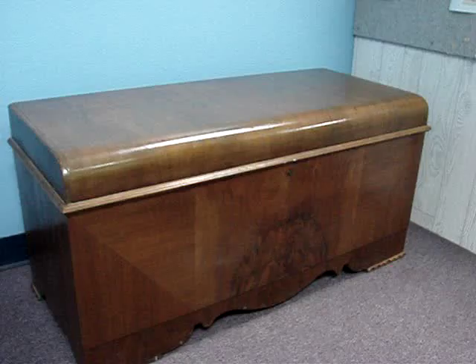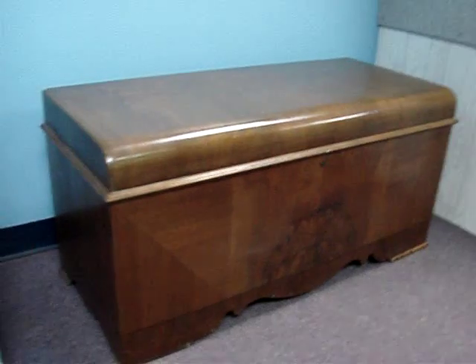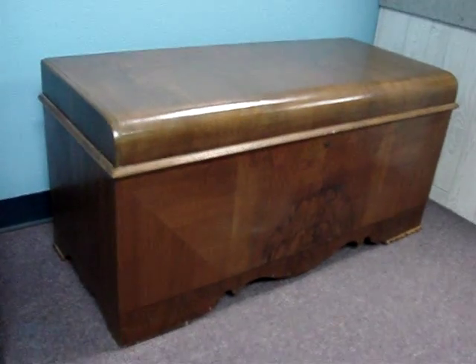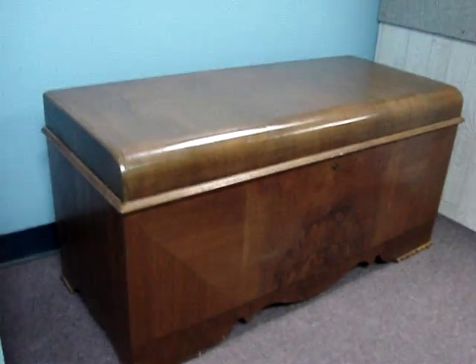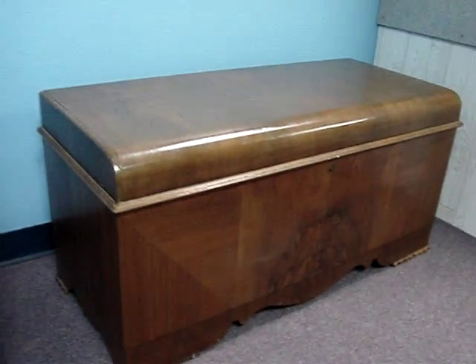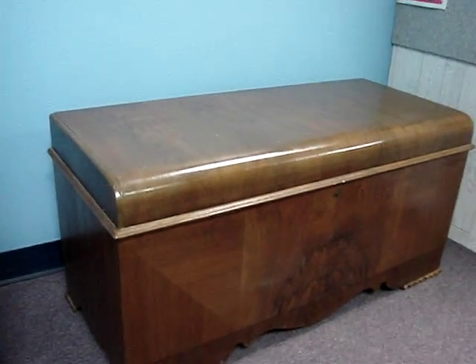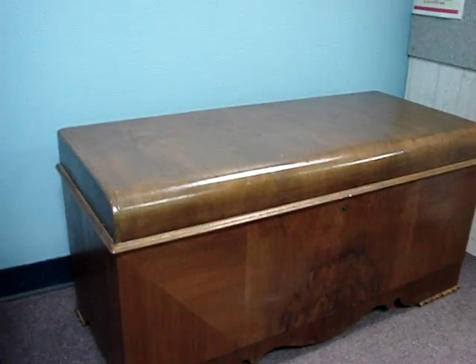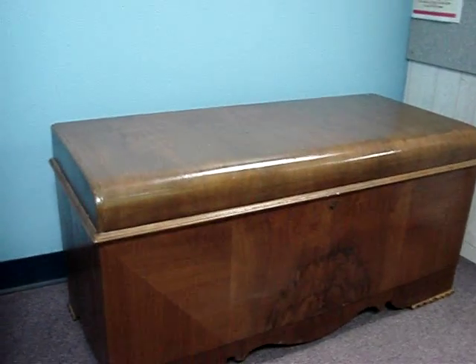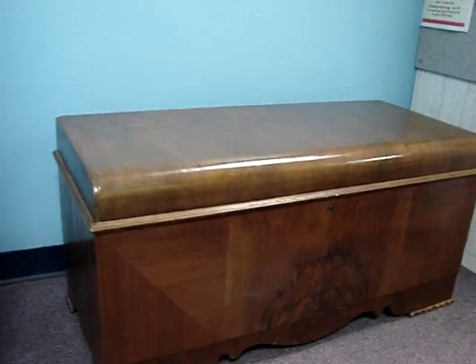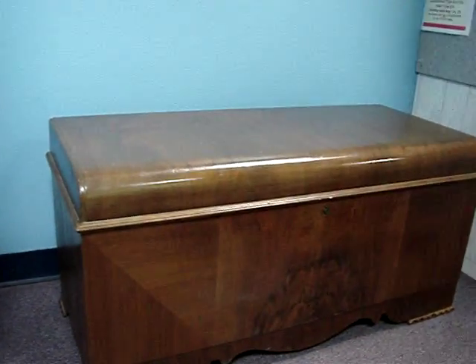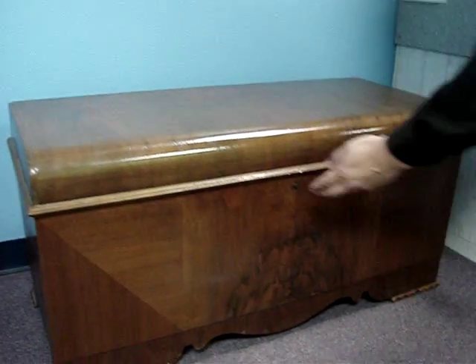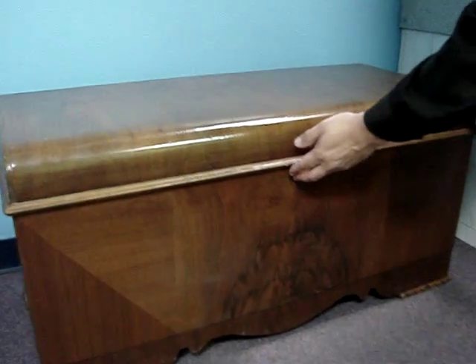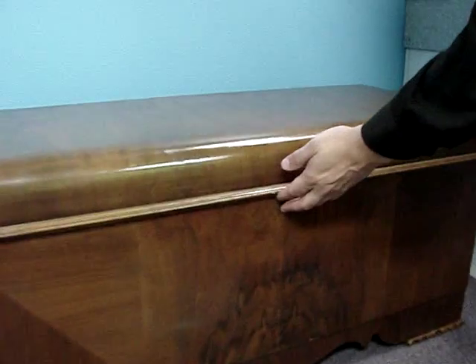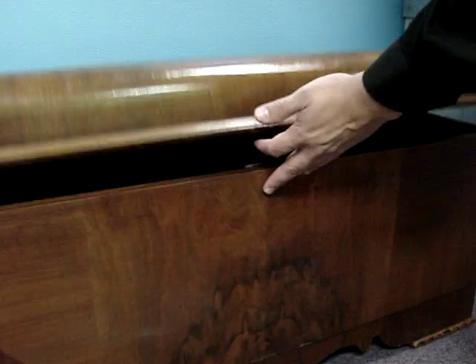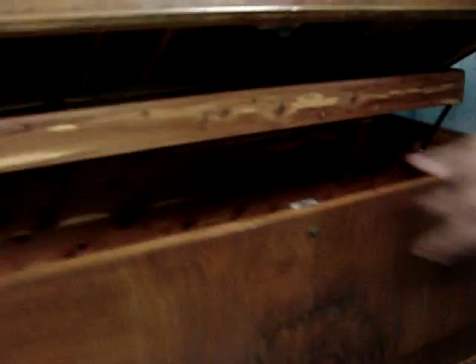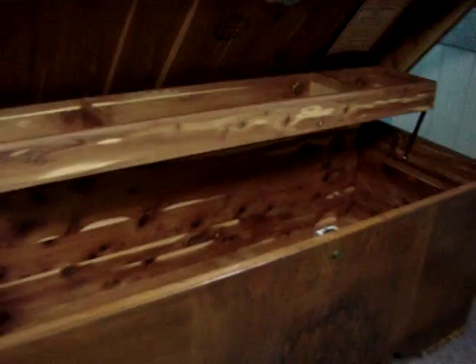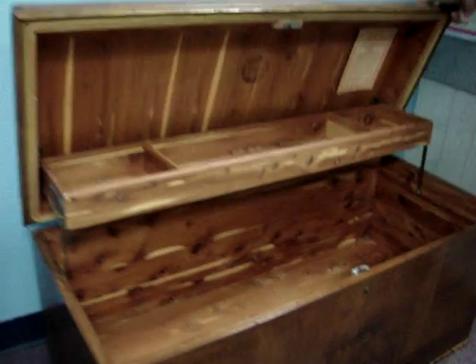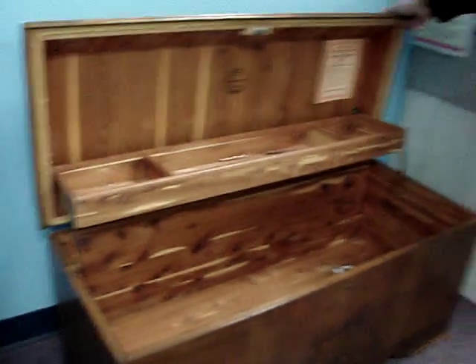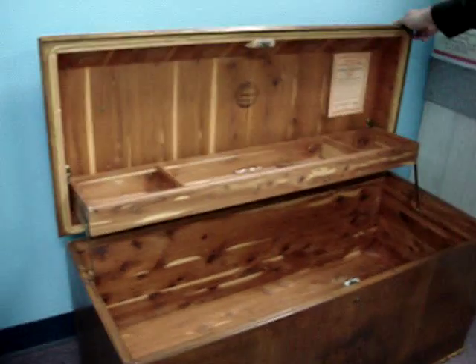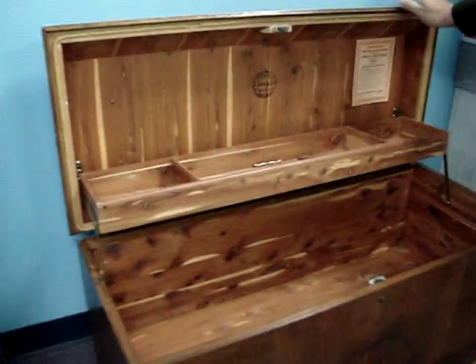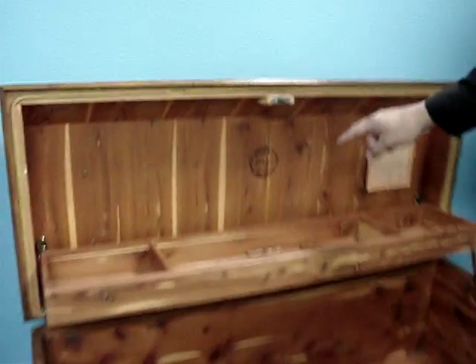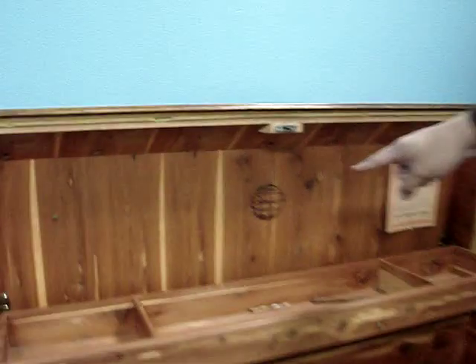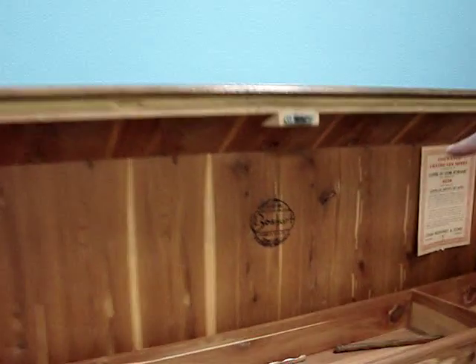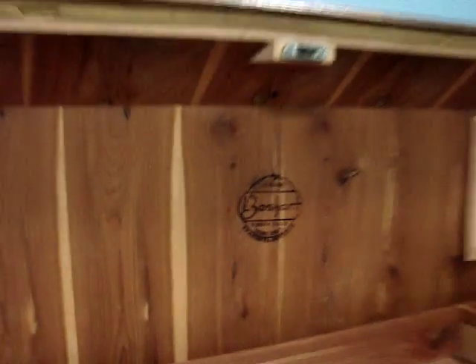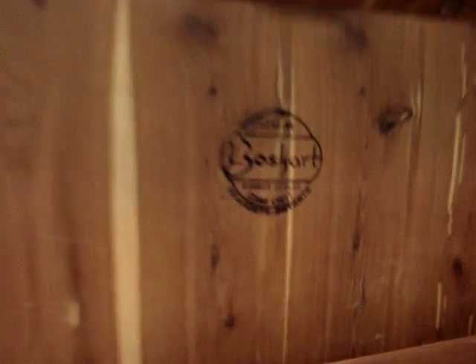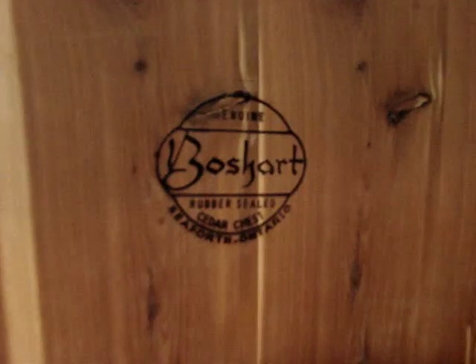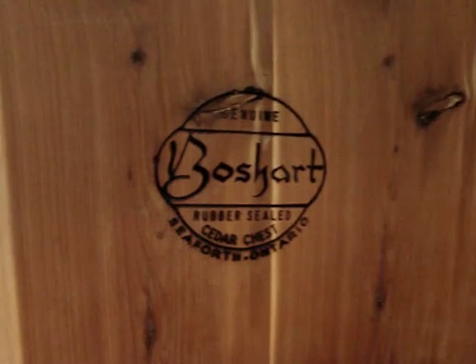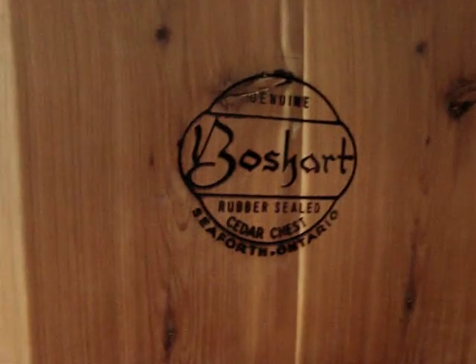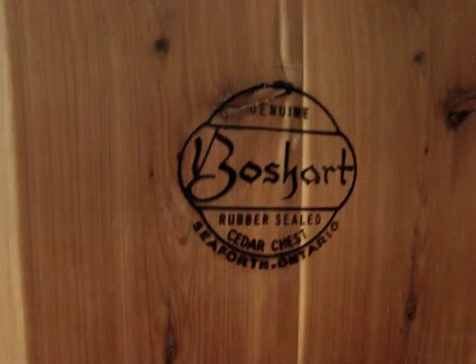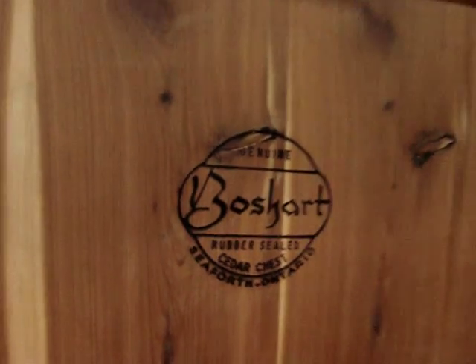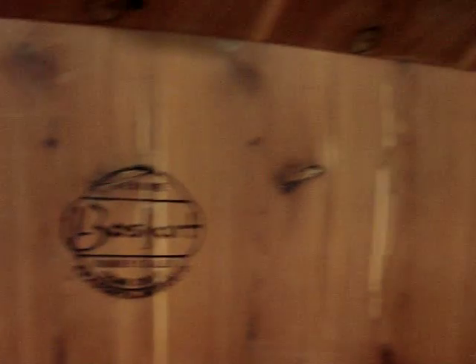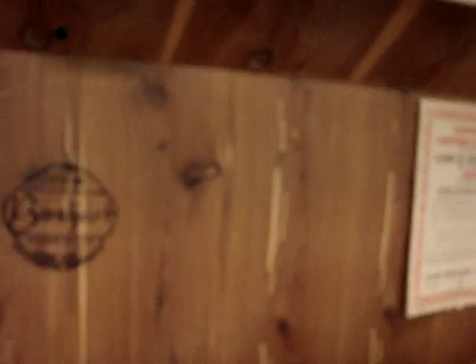This is a high-quality cedar chest, and it has its original maker's mark burned into the top of it. It says Boschart, or perhaps Boschart, made in Canada.